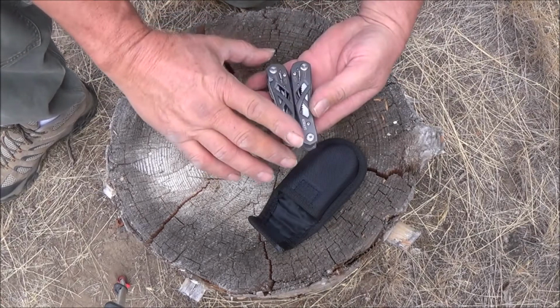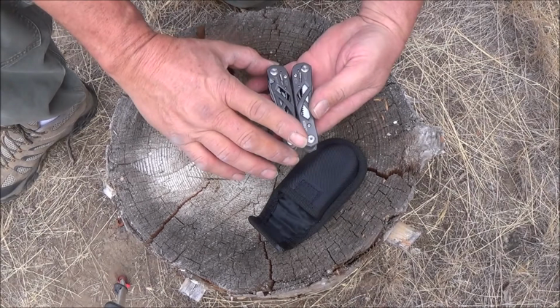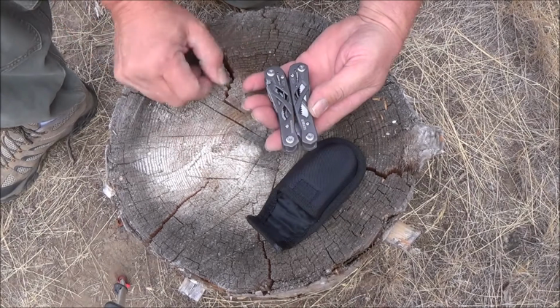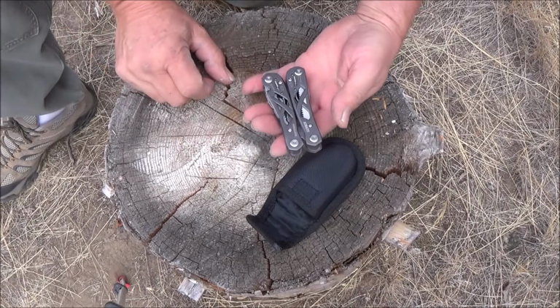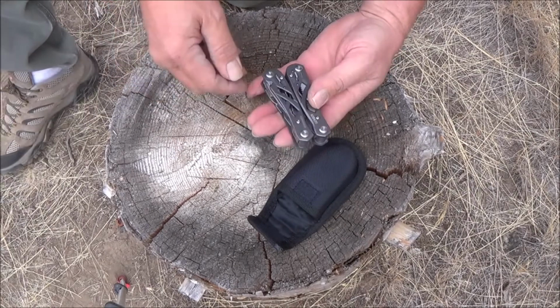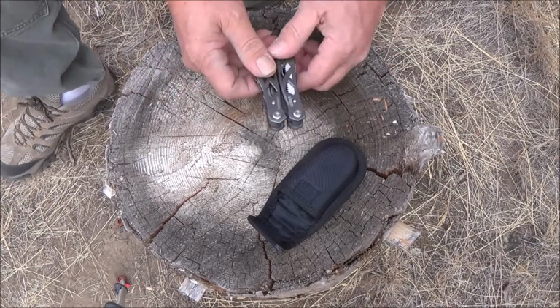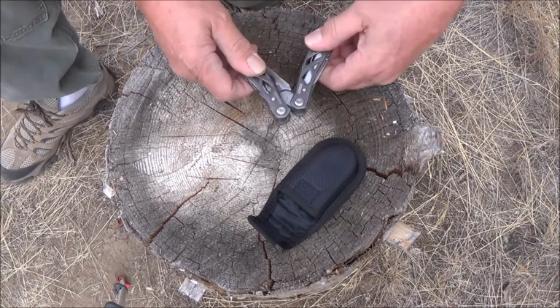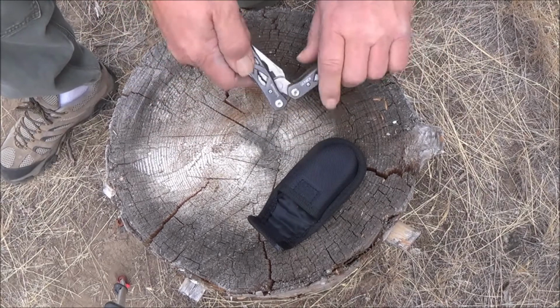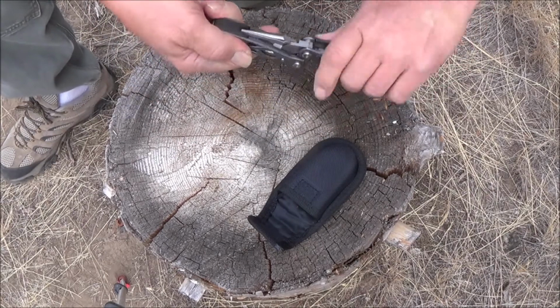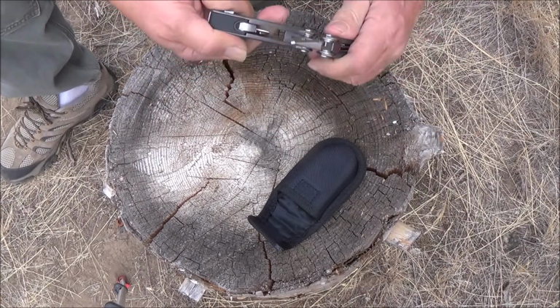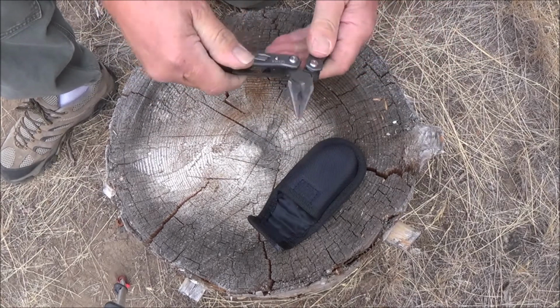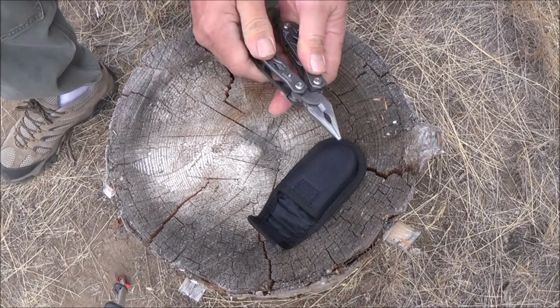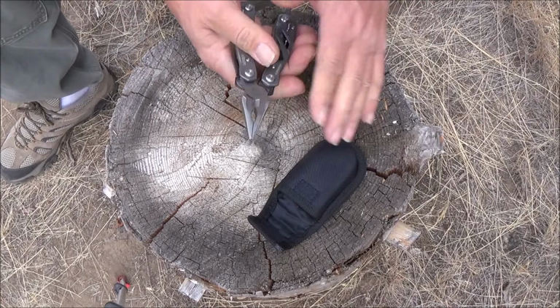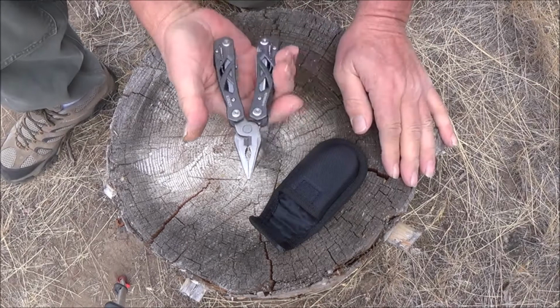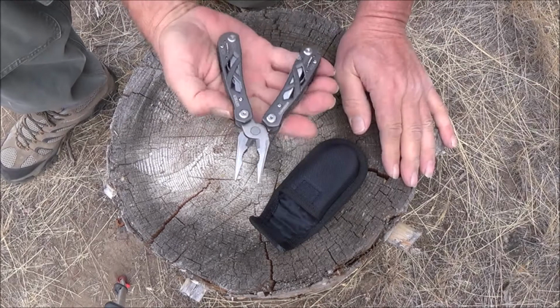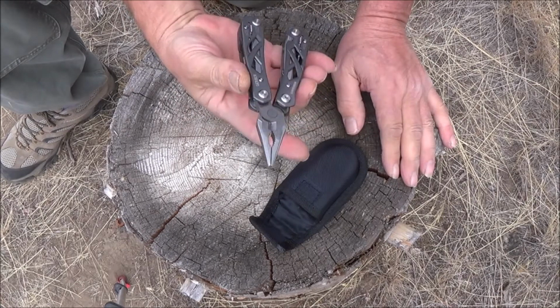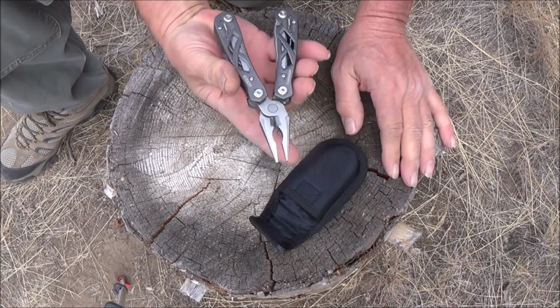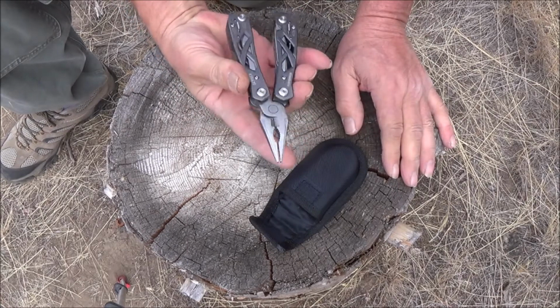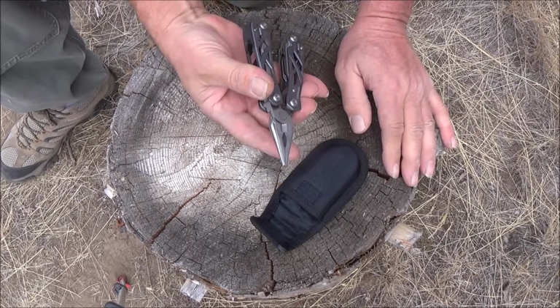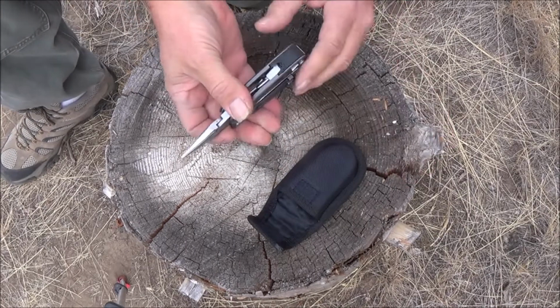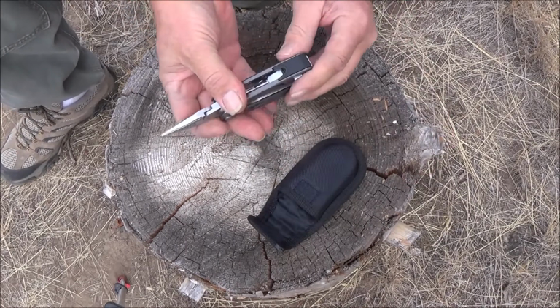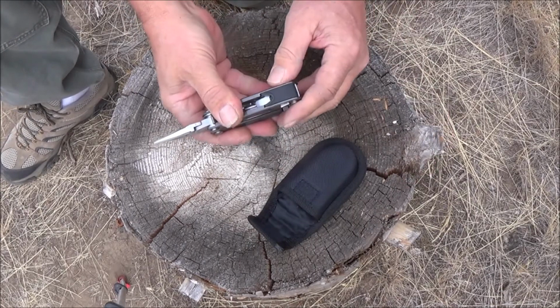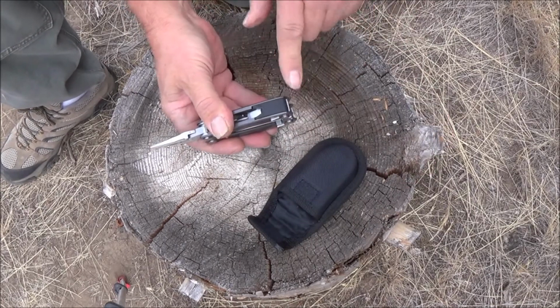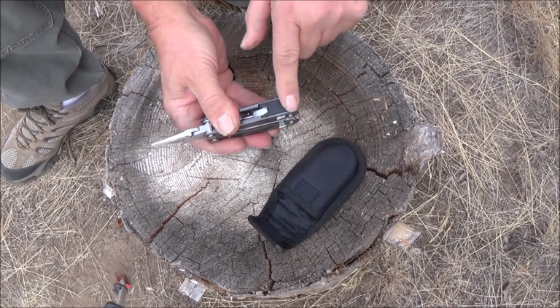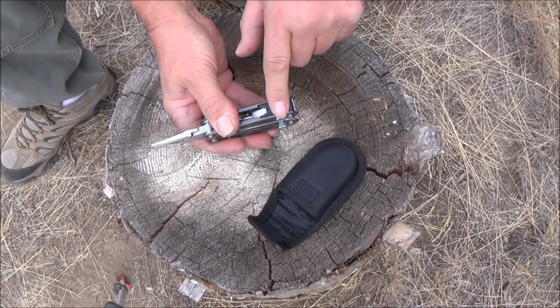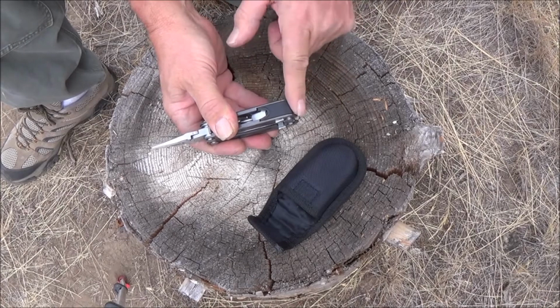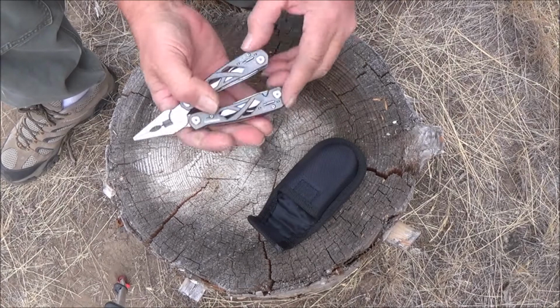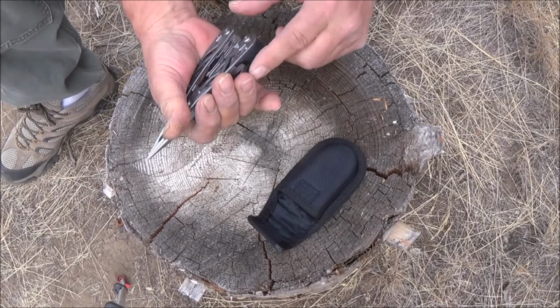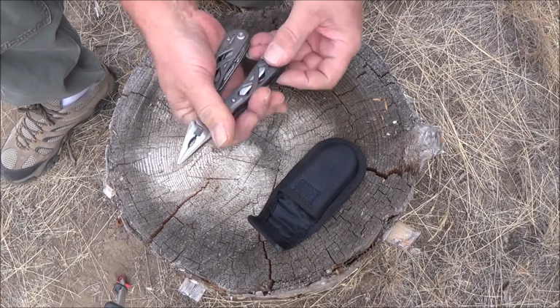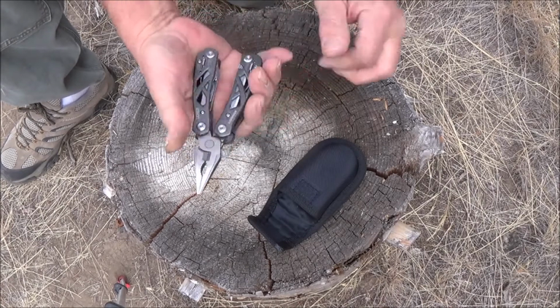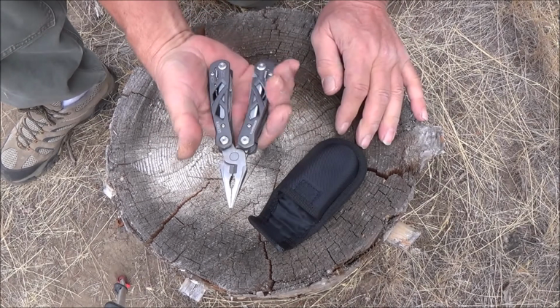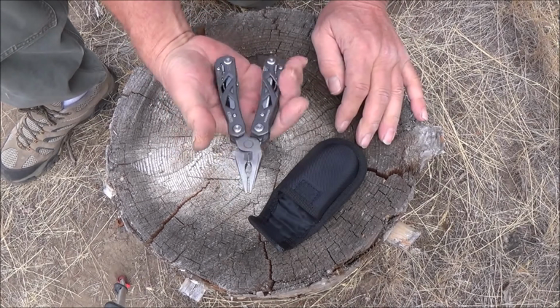It is 4 inches when it's closed. Open it up here, and what's nice about it is it is spring-loaded. Another nice option they did is they put rubber on the edges, so when it fits in your hand it's a really comfortable fit.